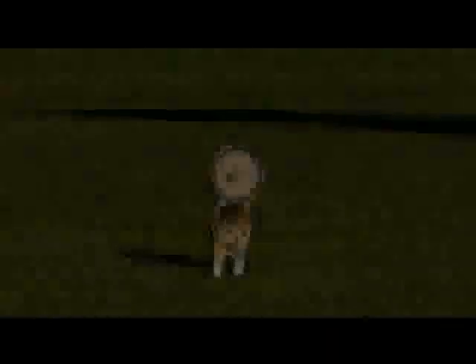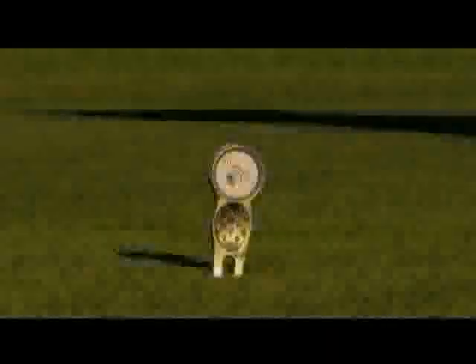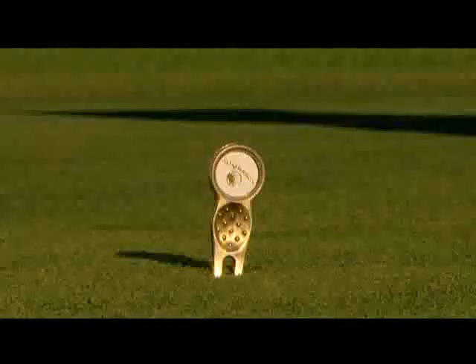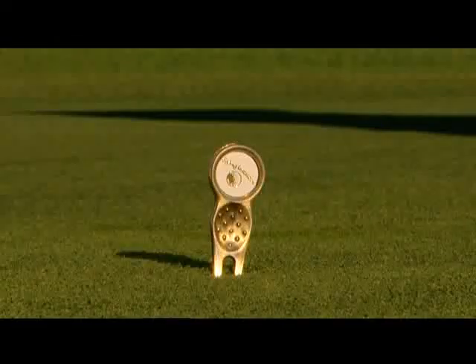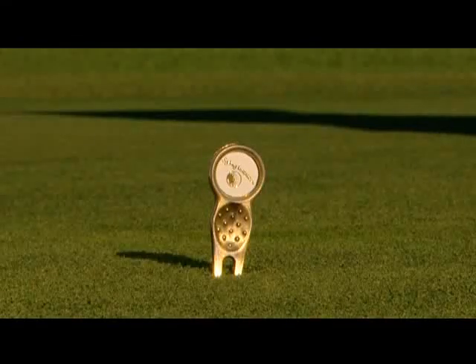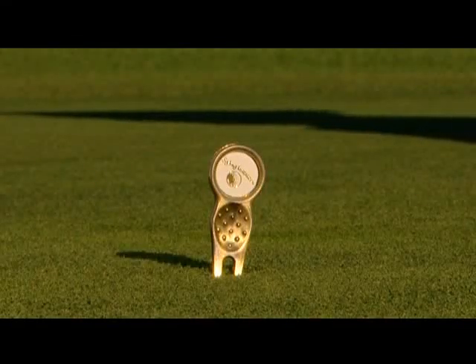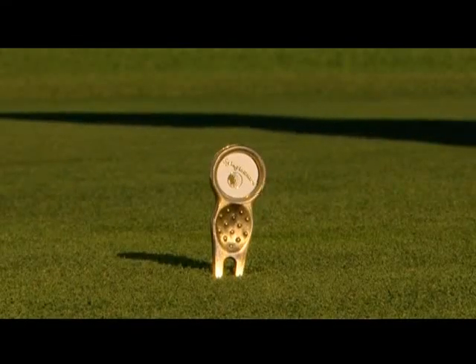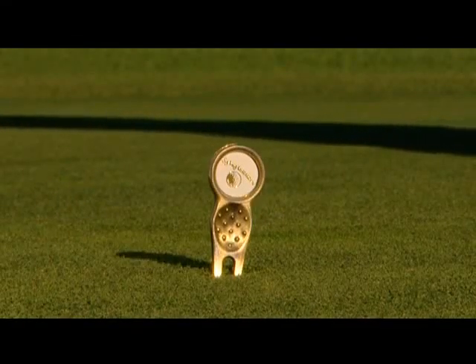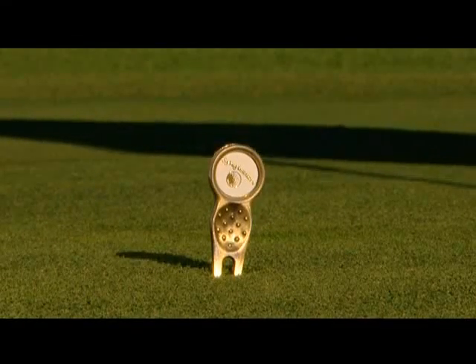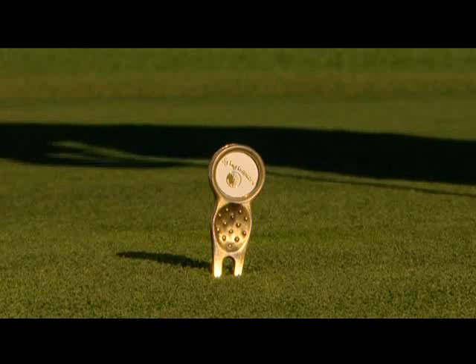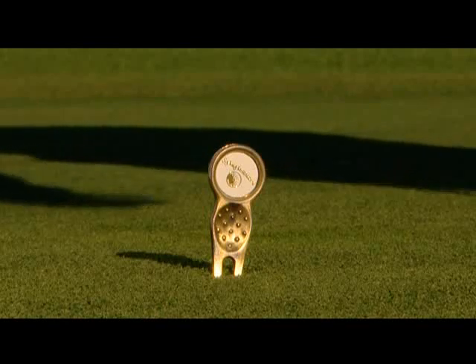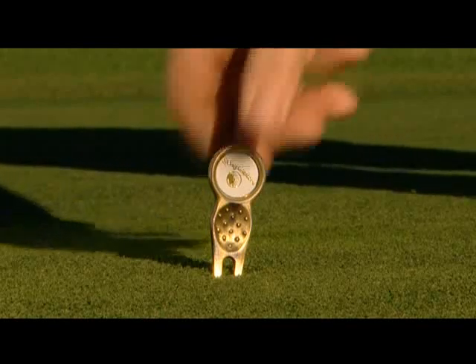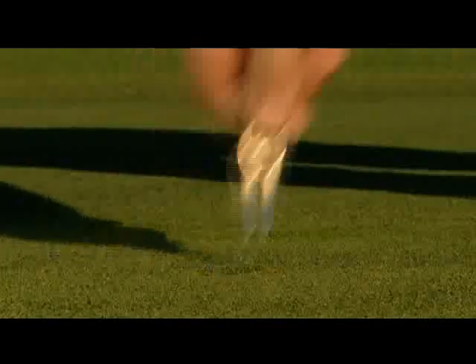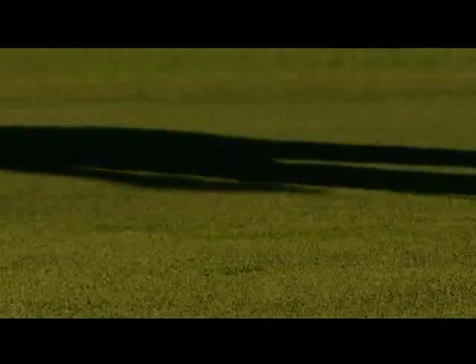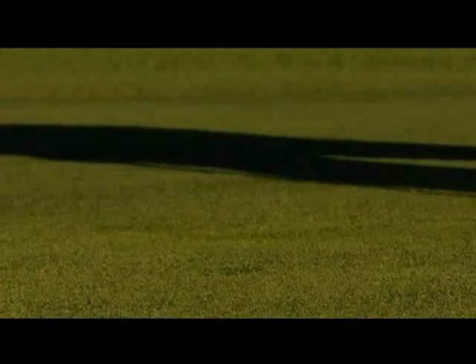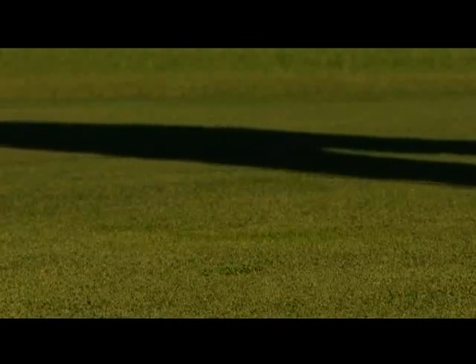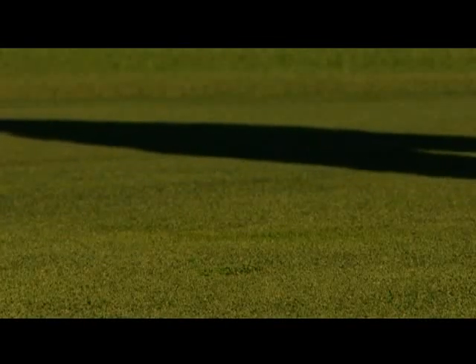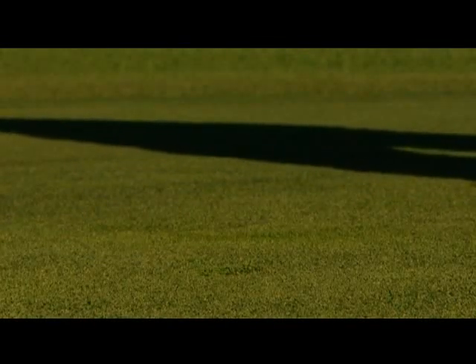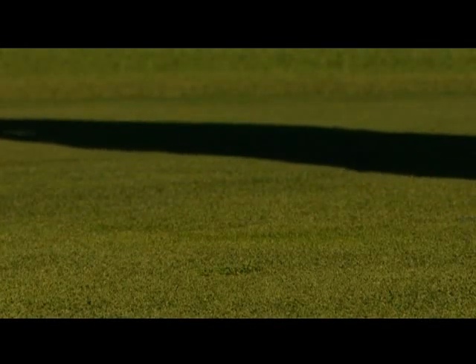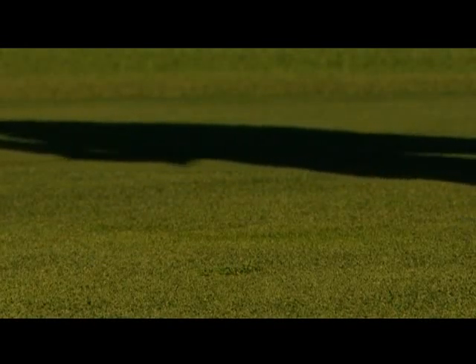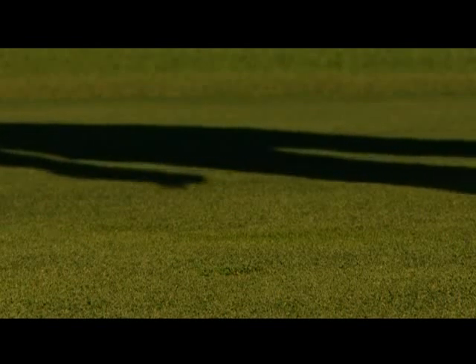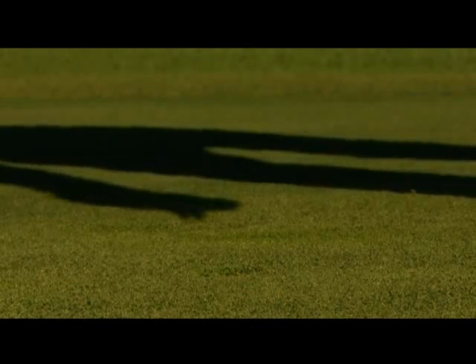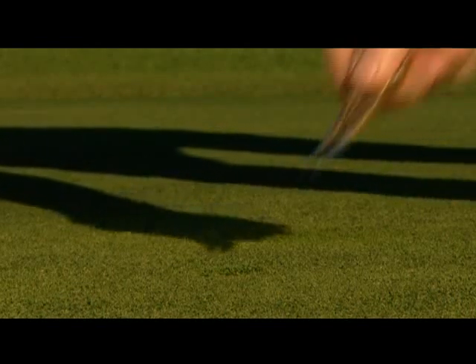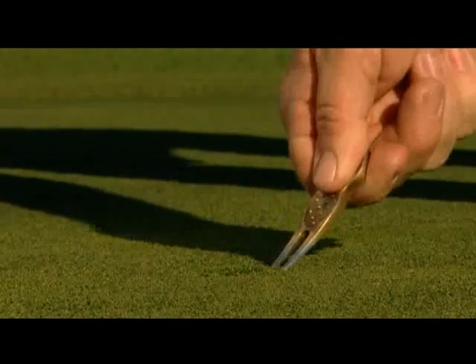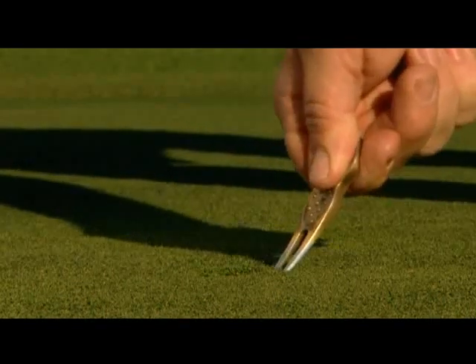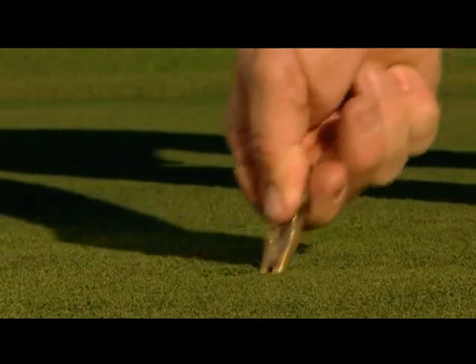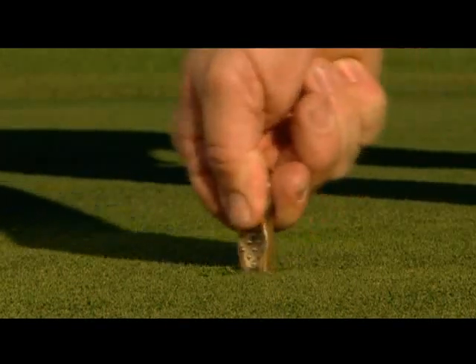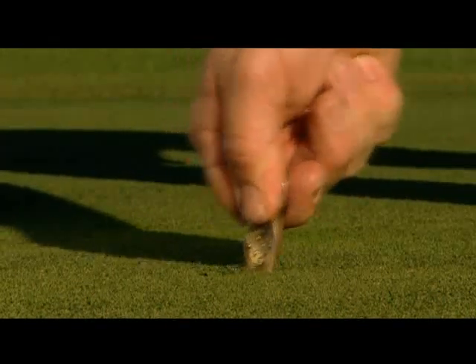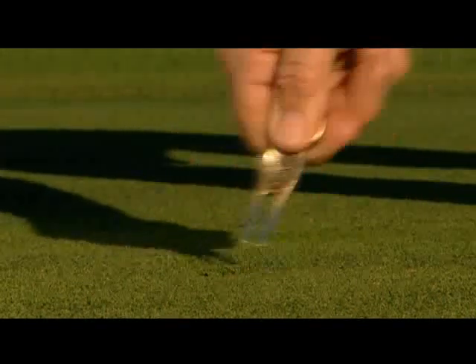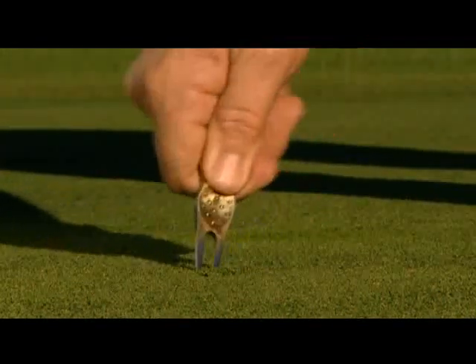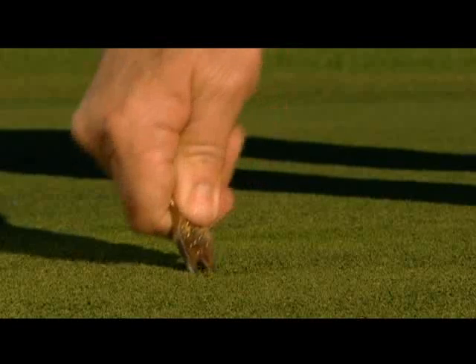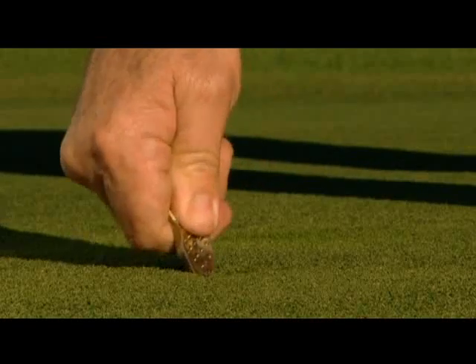Using a proper pitch repair tool, it's a simple process to rectify the damage. There is no need to replace any loose grass or turf as the damage done is irreversible. Simply insert the pitch tool just to the side of the pitch mark at a 45 degree angle.